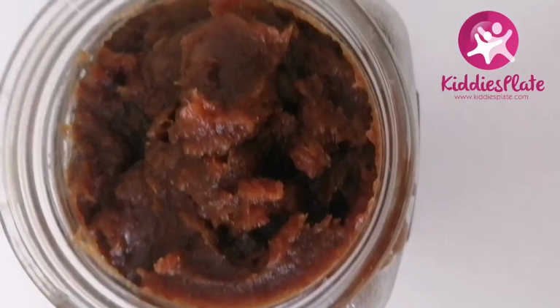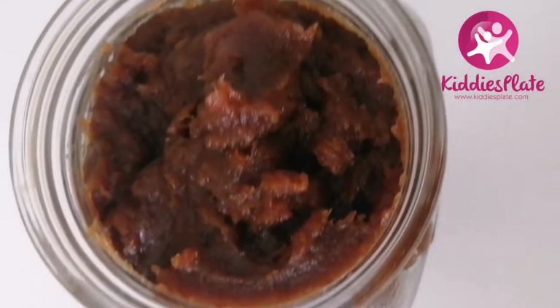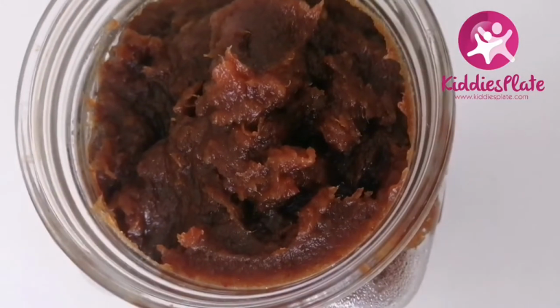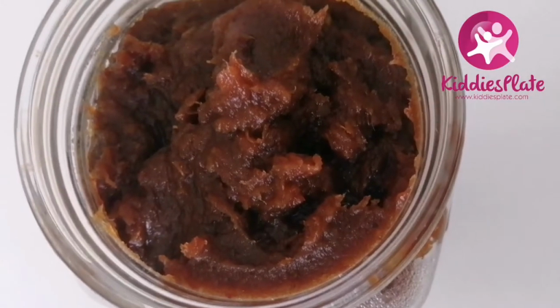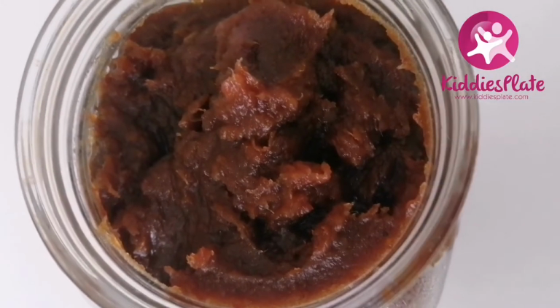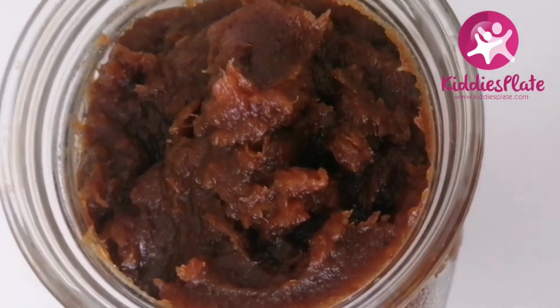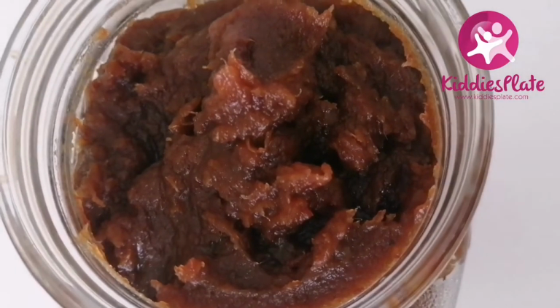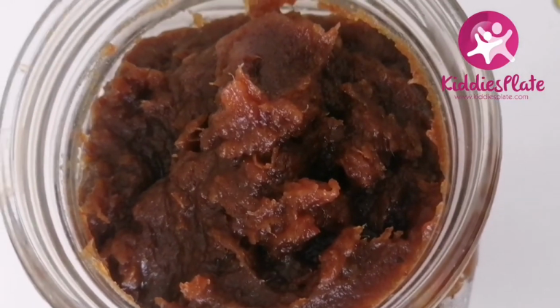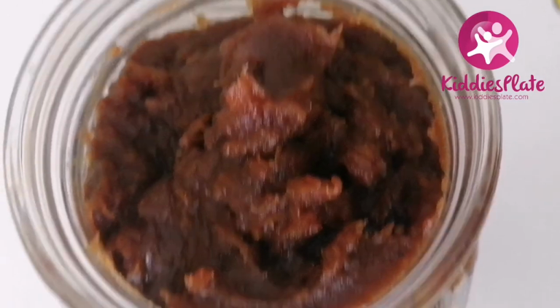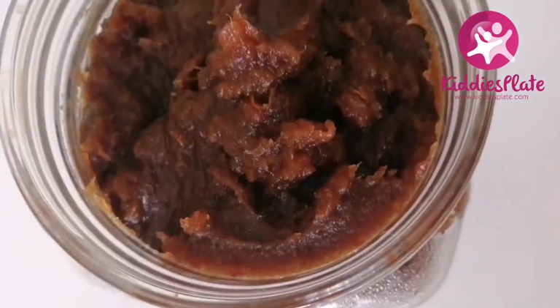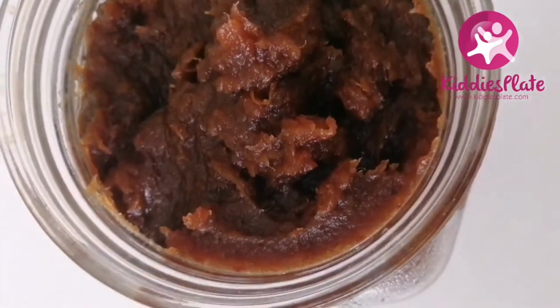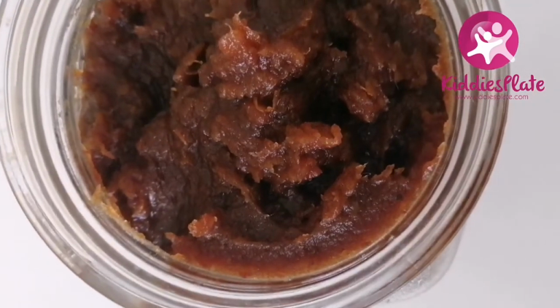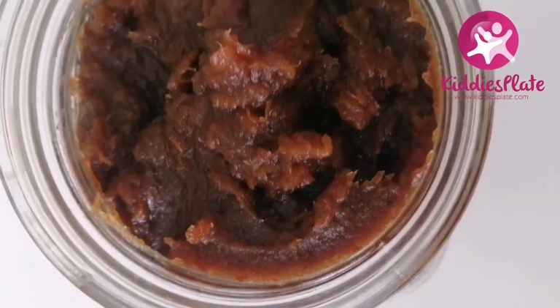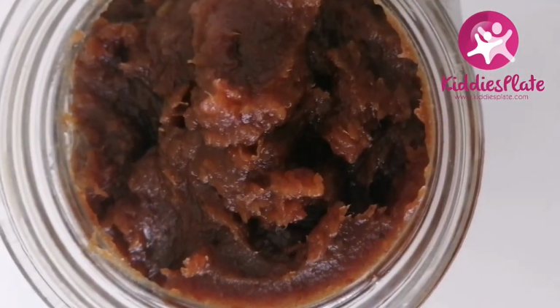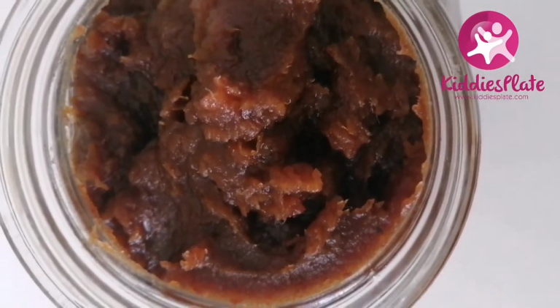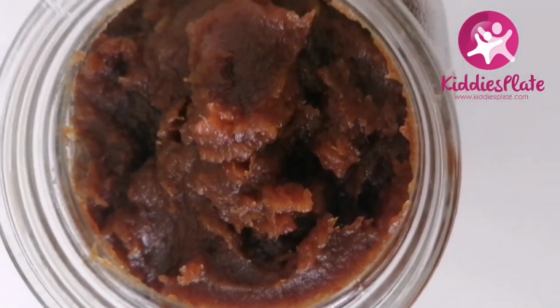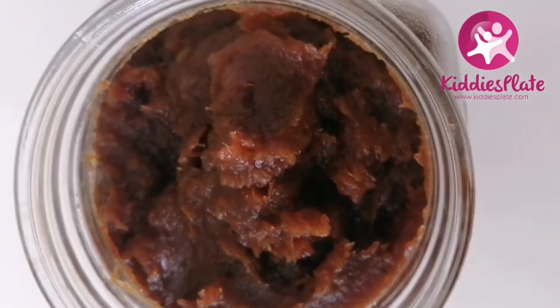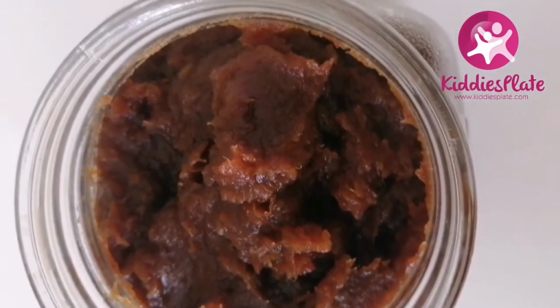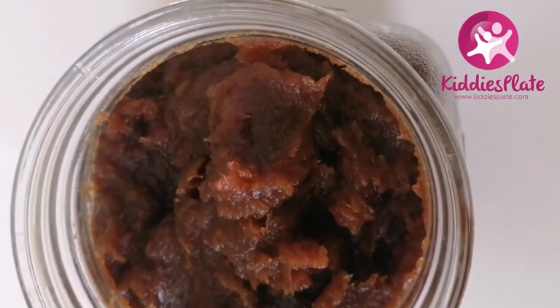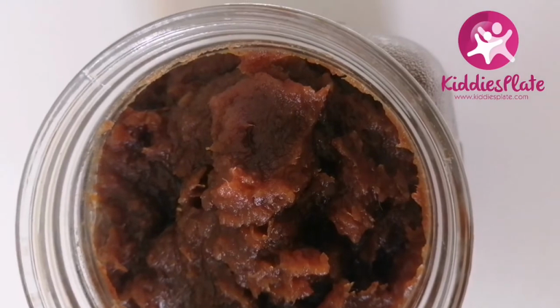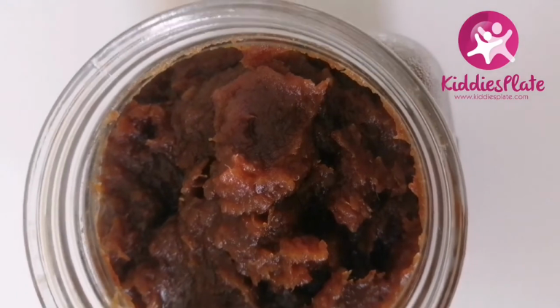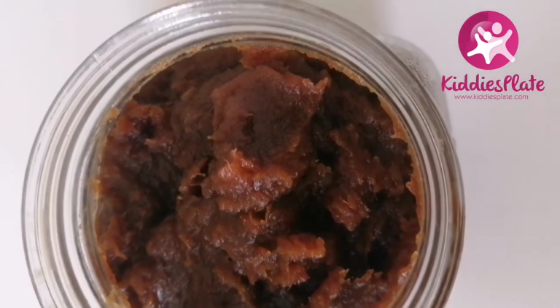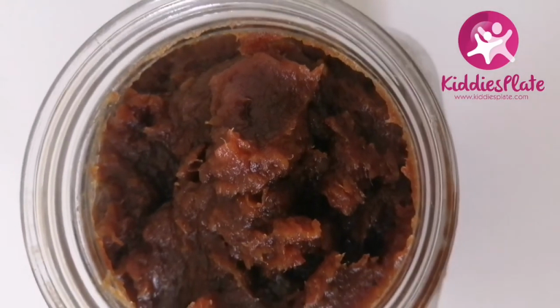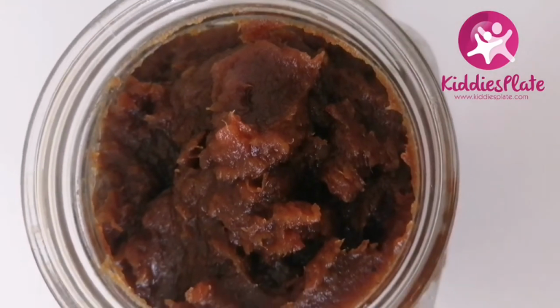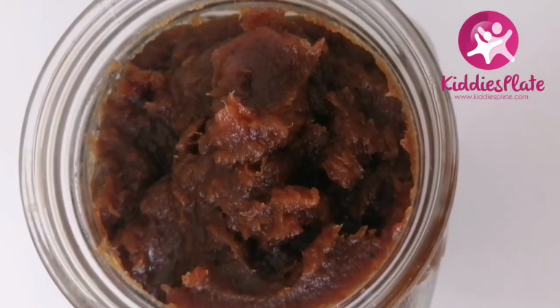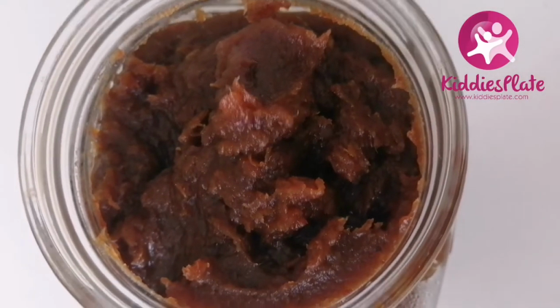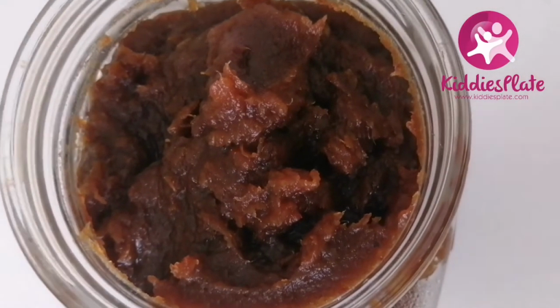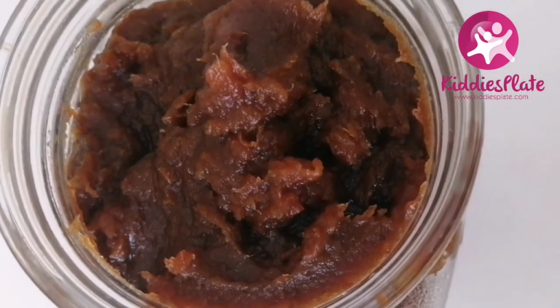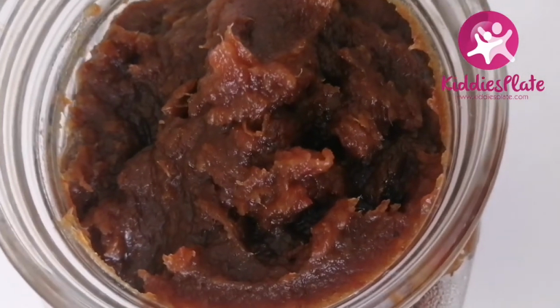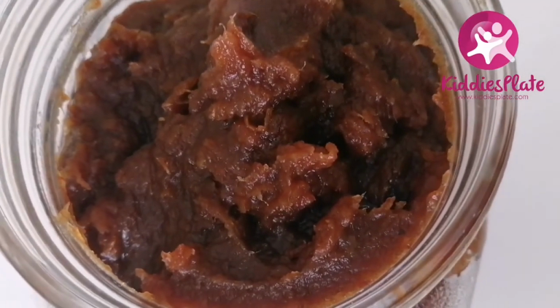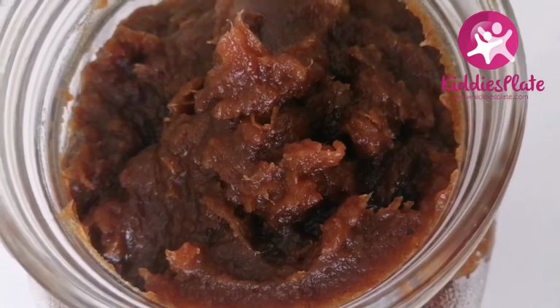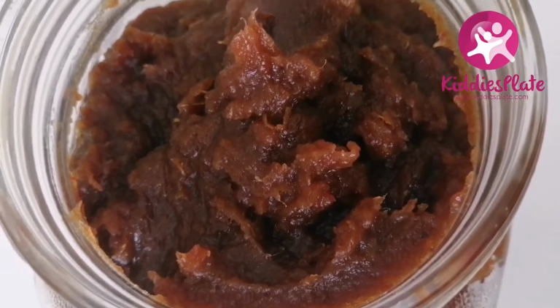Hi everyone, welcome back to my channel. If this is your first time here, my name is Rafiat. I'm a Little Tommies chef — I develop all the recipes for Little Tommies. Today I want to make dates paste.